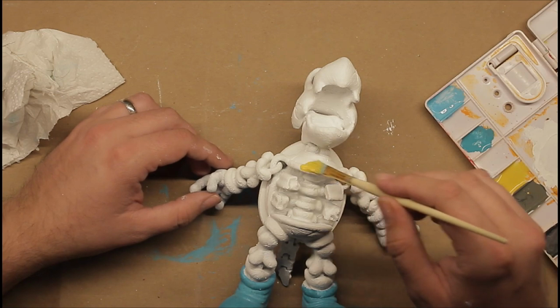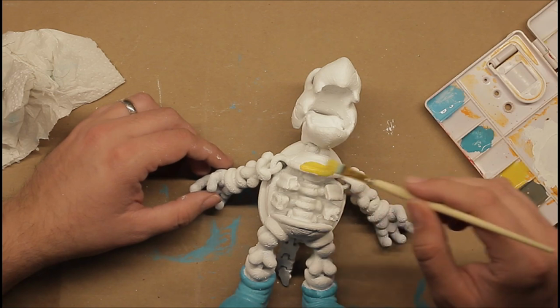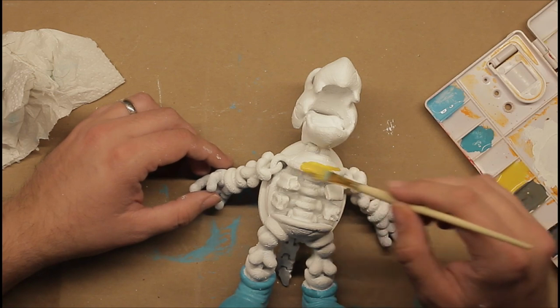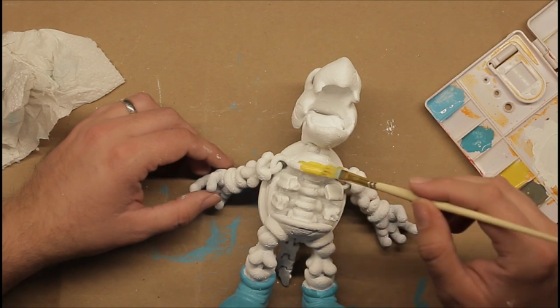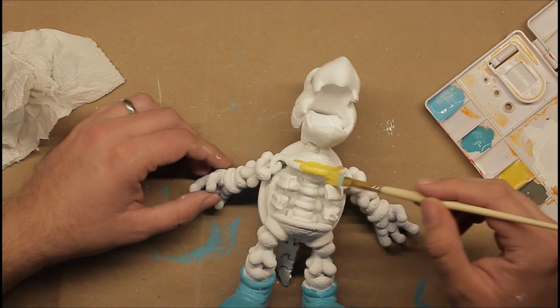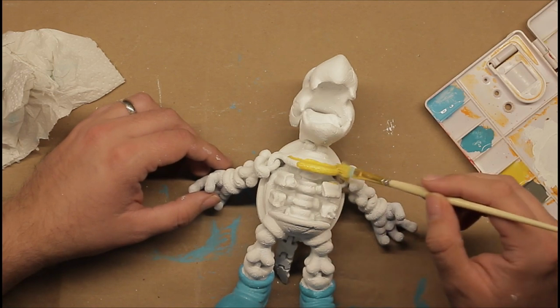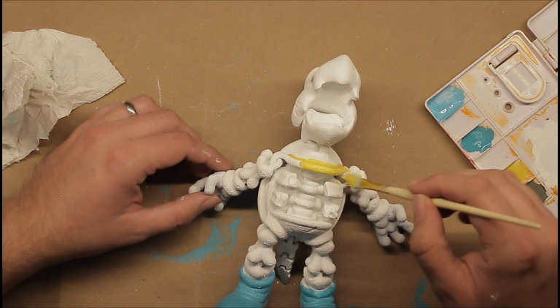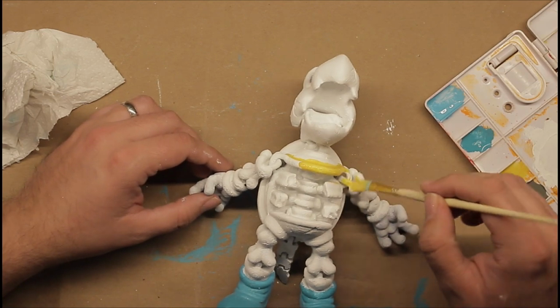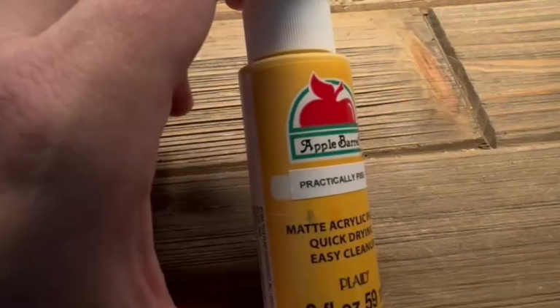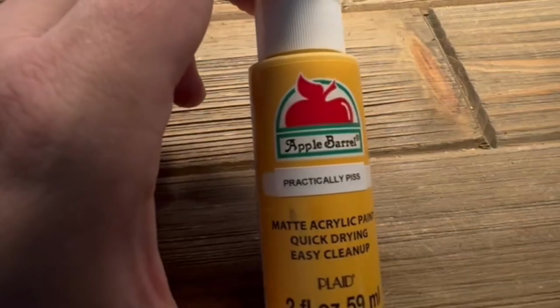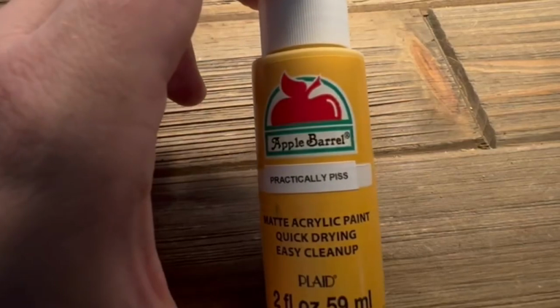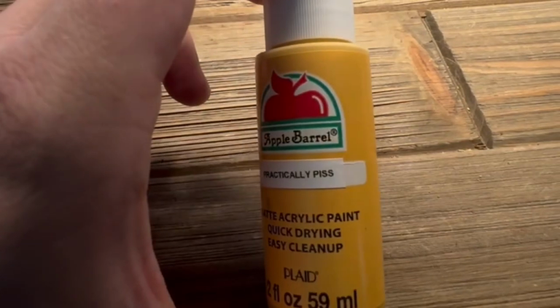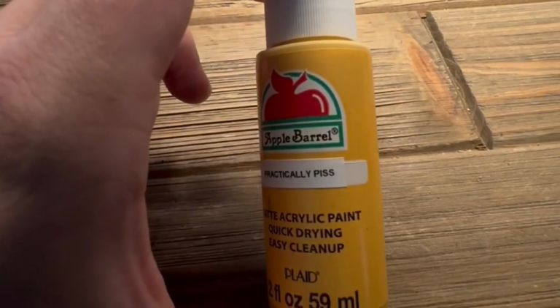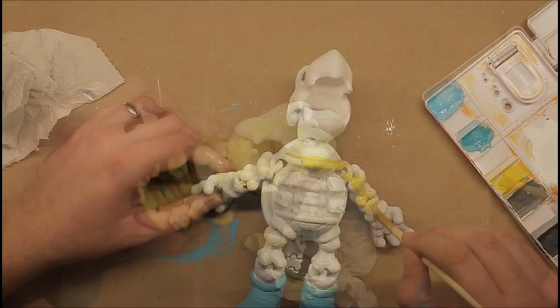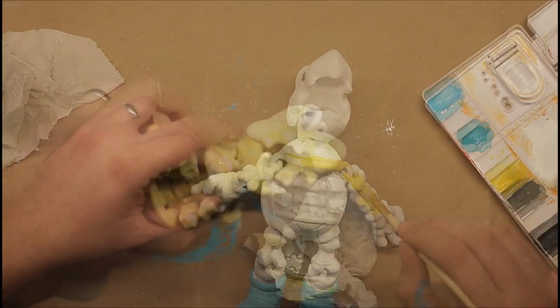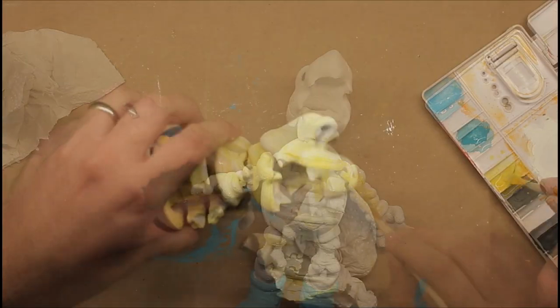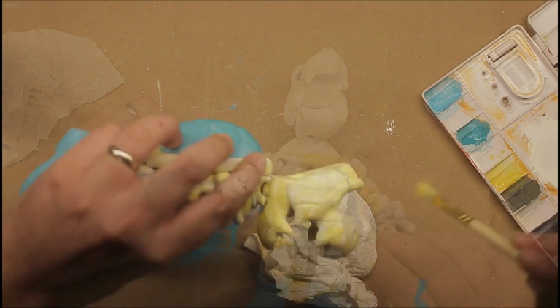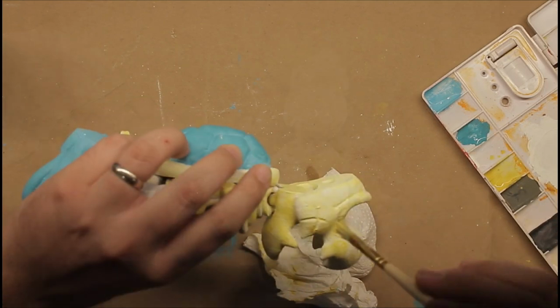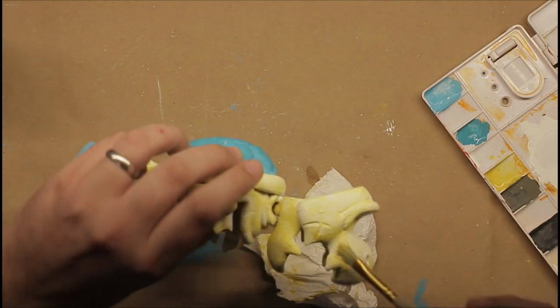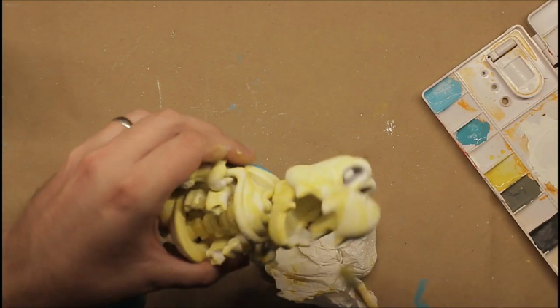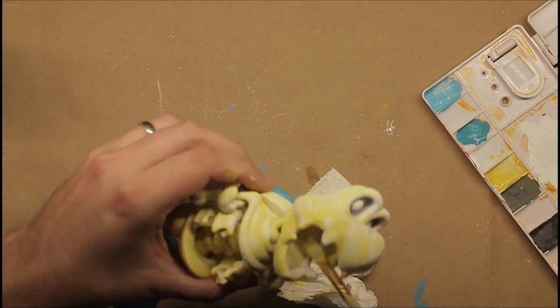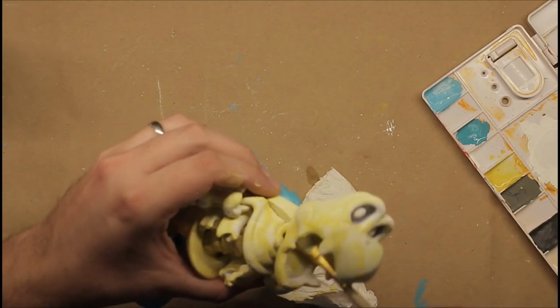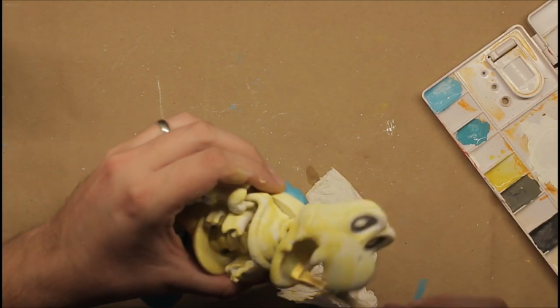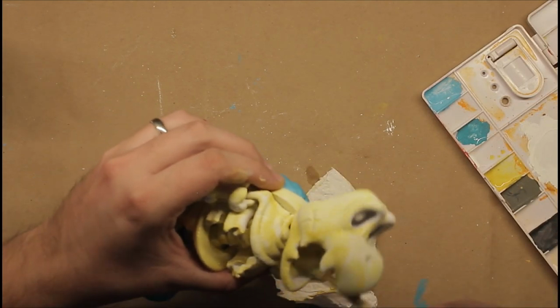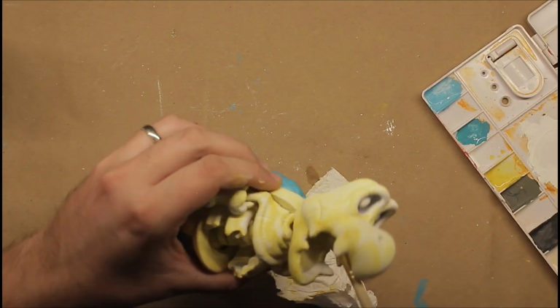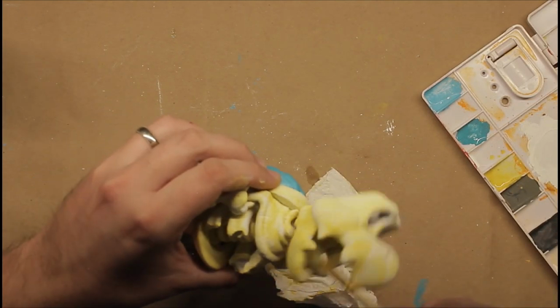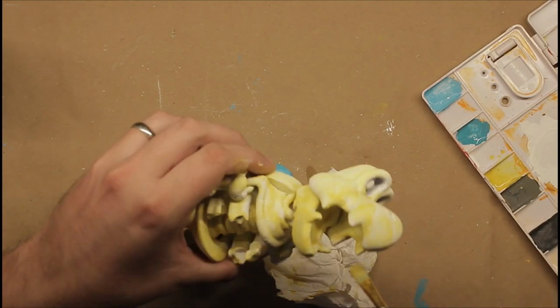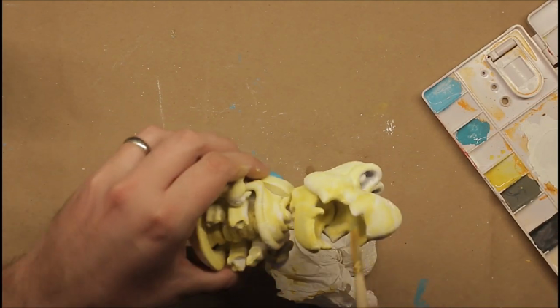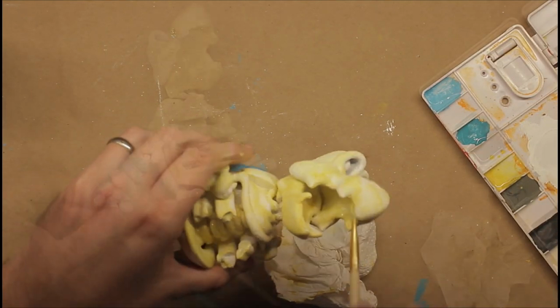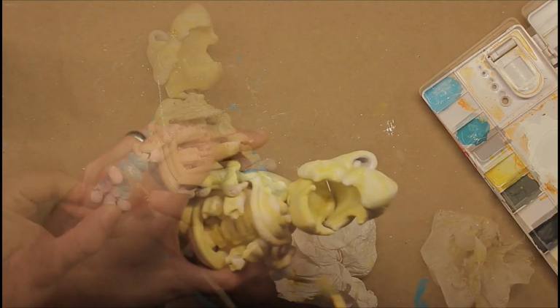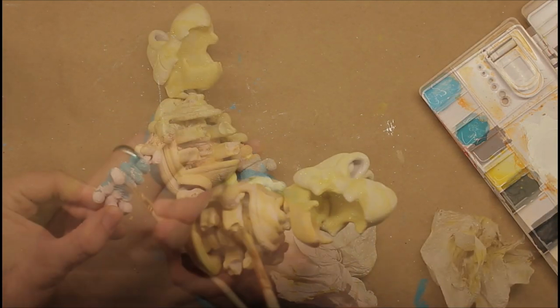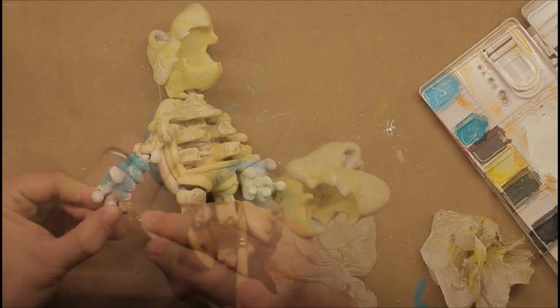Next I start aging them bones with some of my favorite yellow color. I went a bit heavy with it, but I'm going to lighten it back up with some dry brushing later.